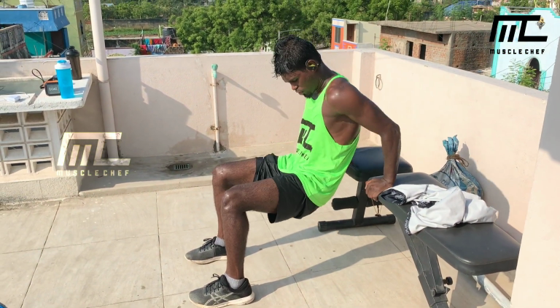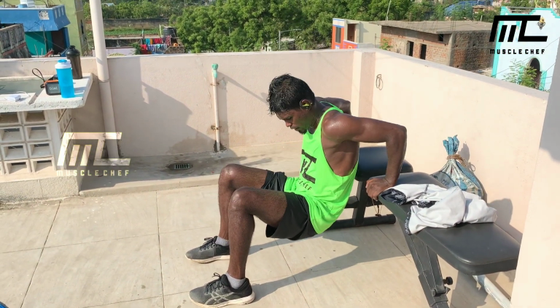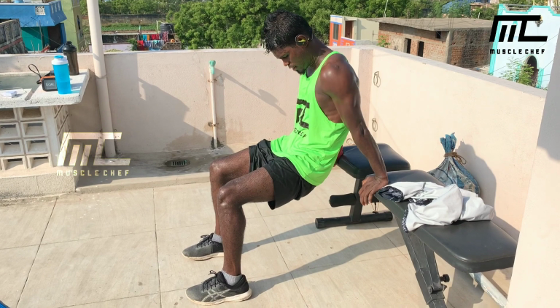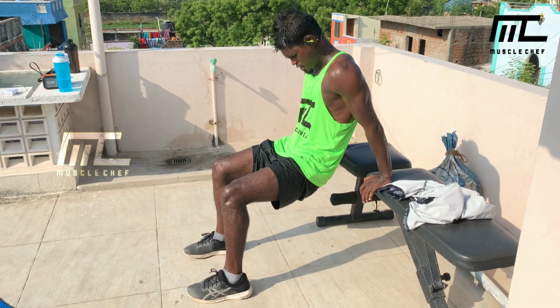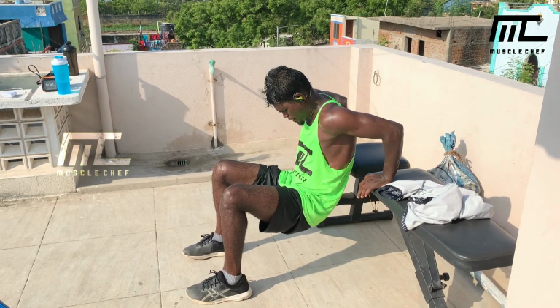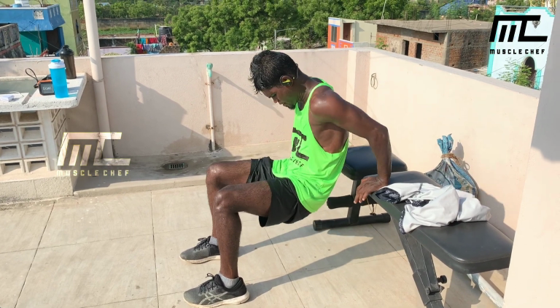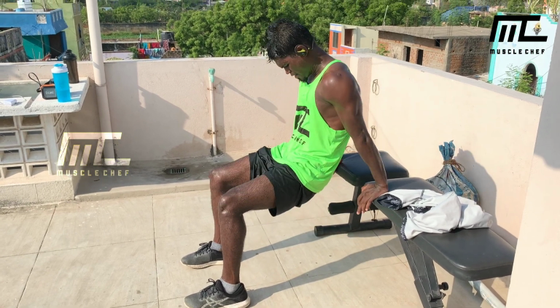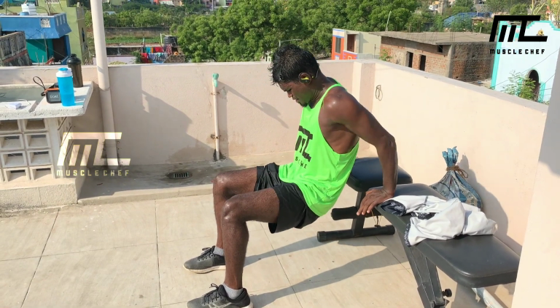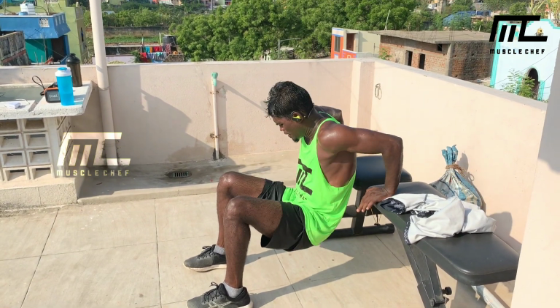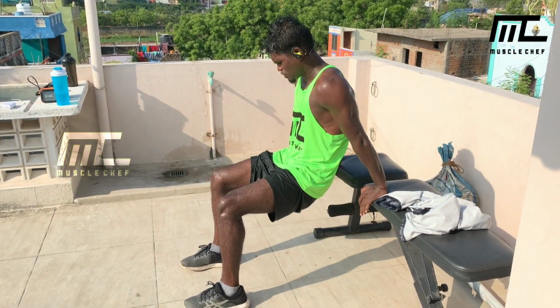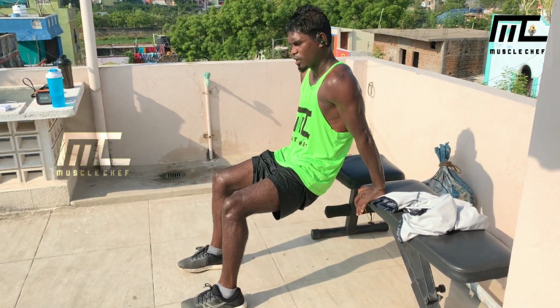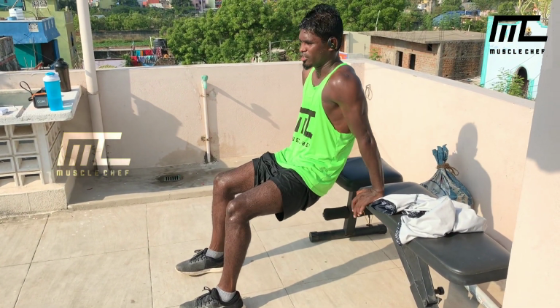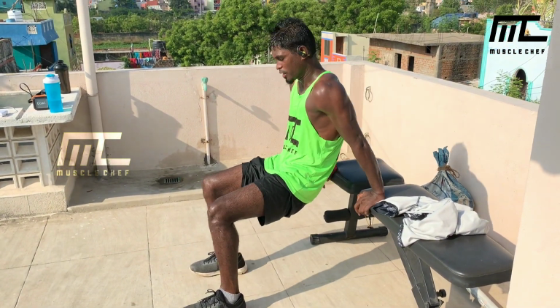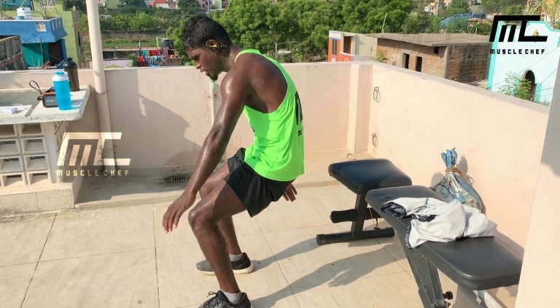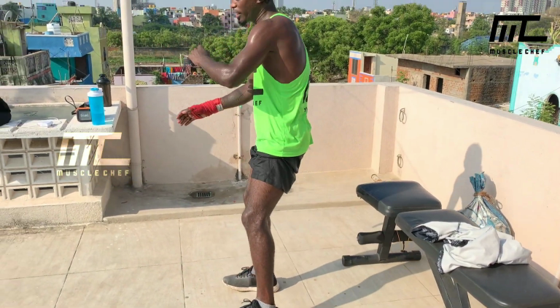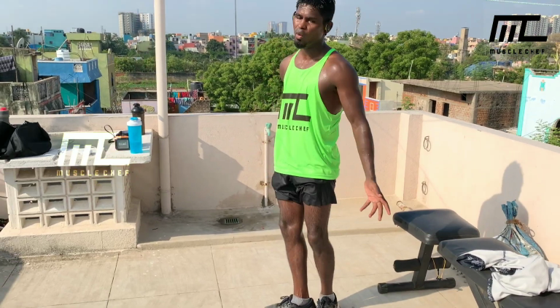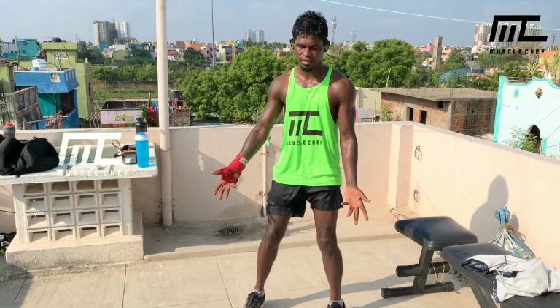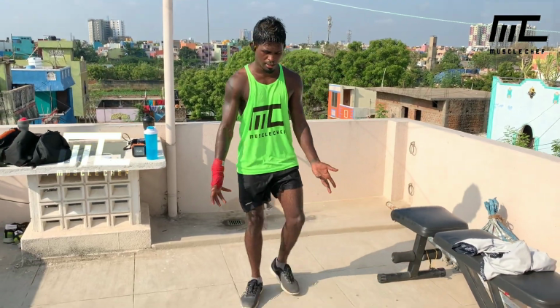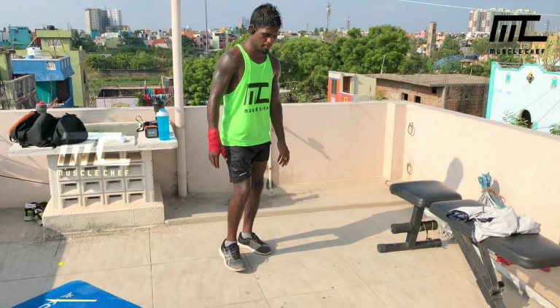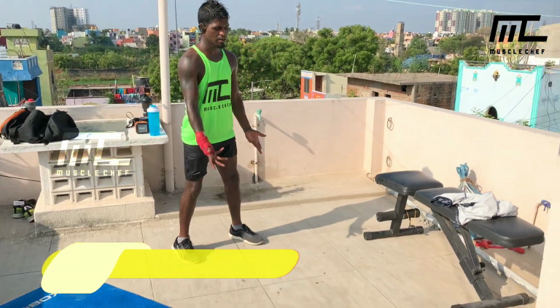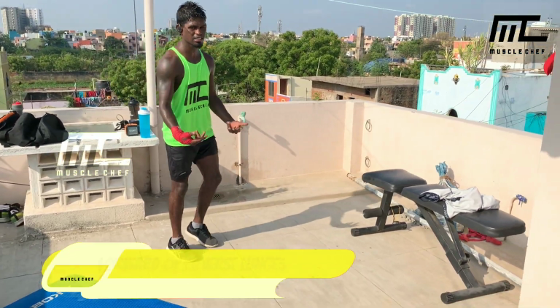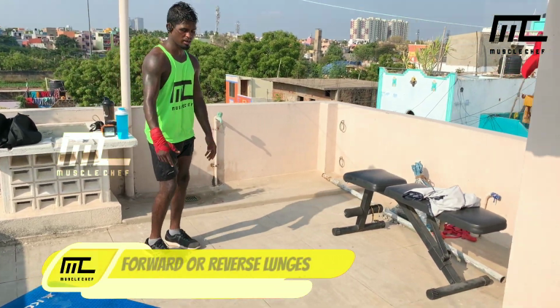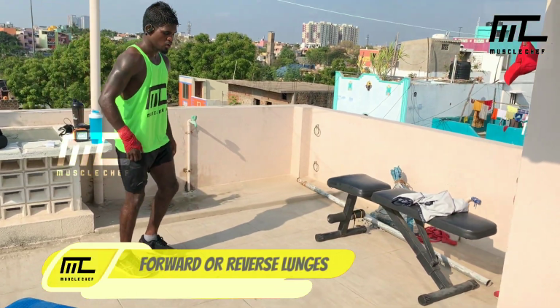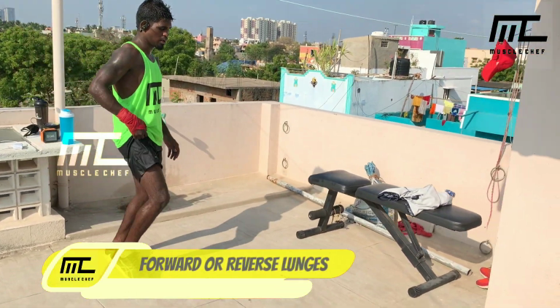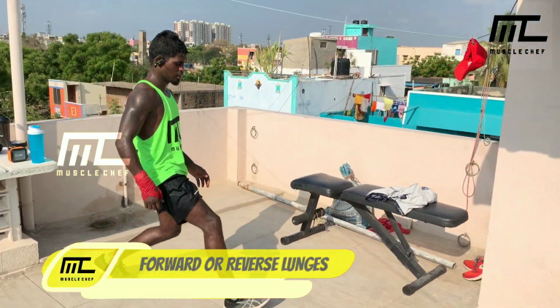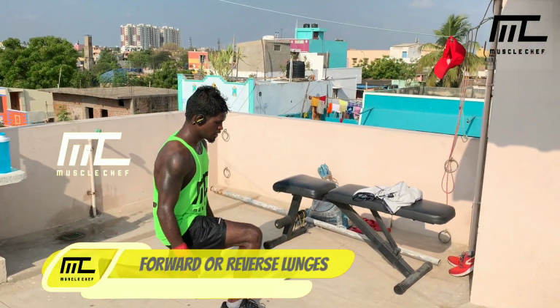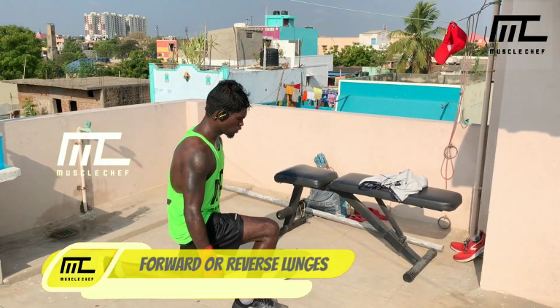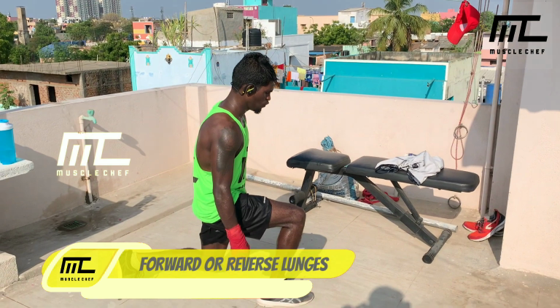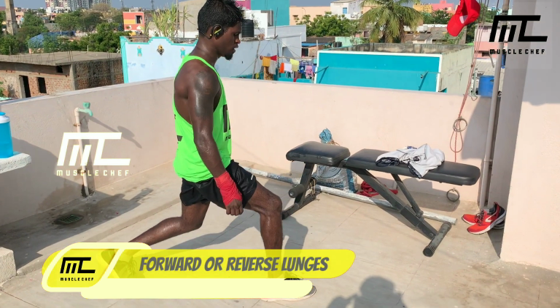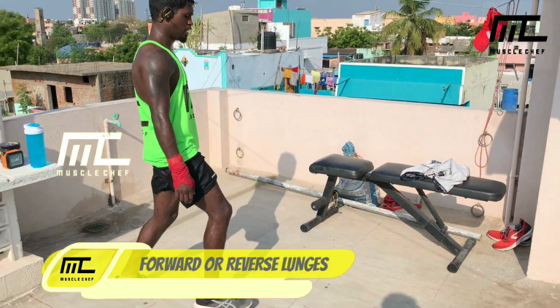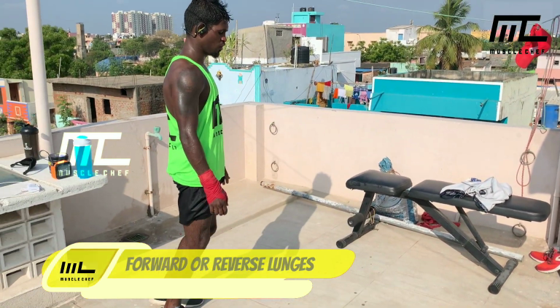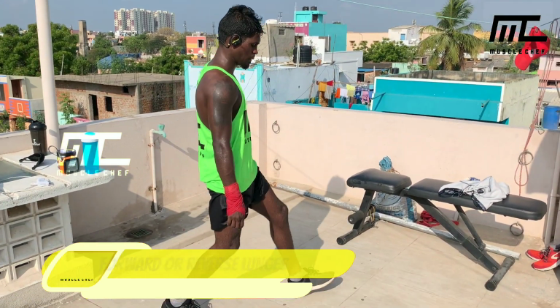Next is lower body: forward lunges. Simple forward lunge — knee close to the floor. Go forward and pull back.